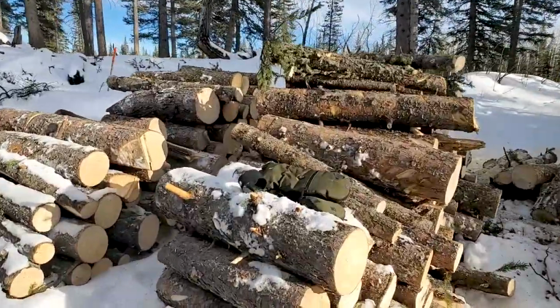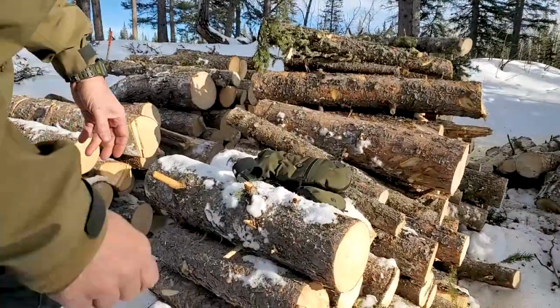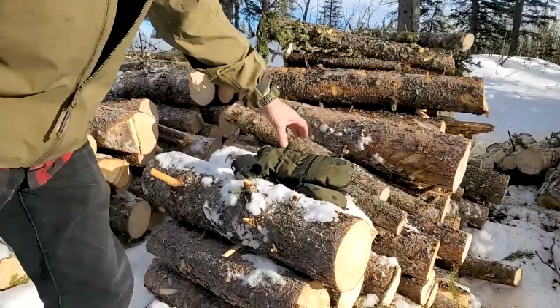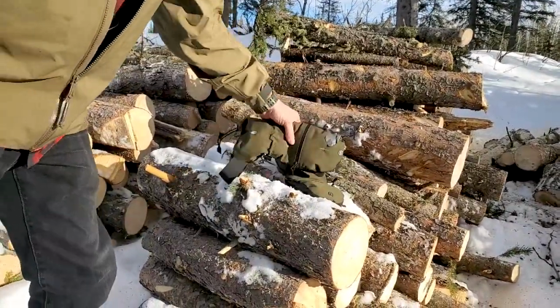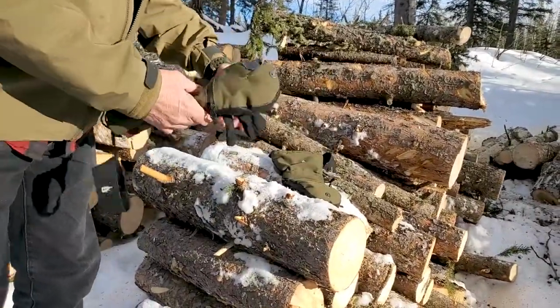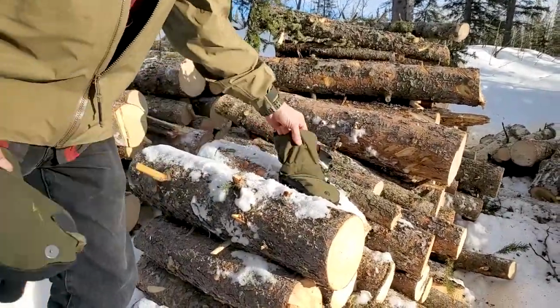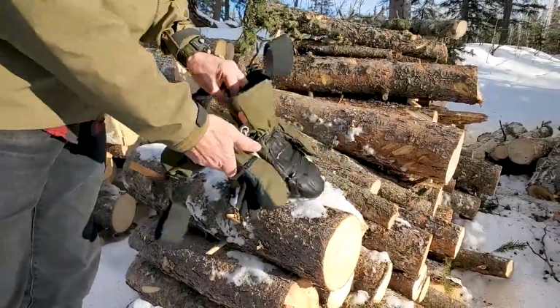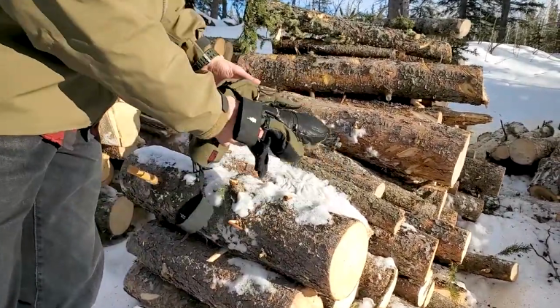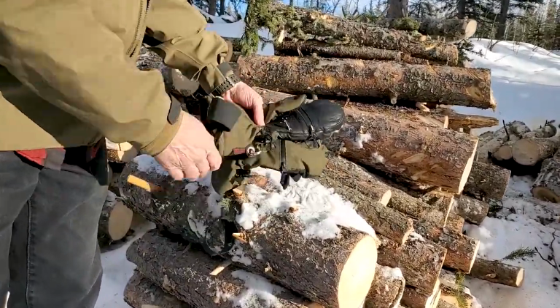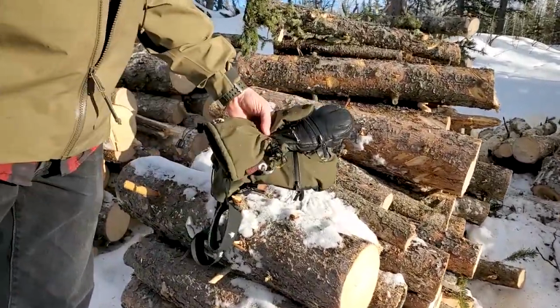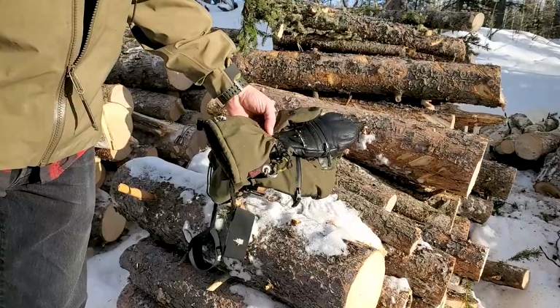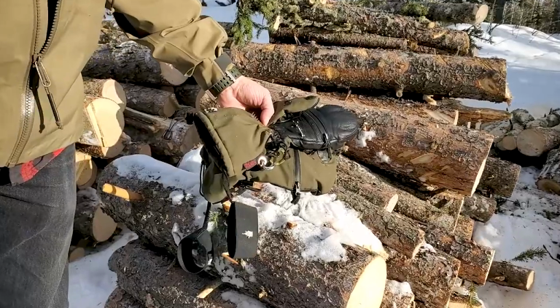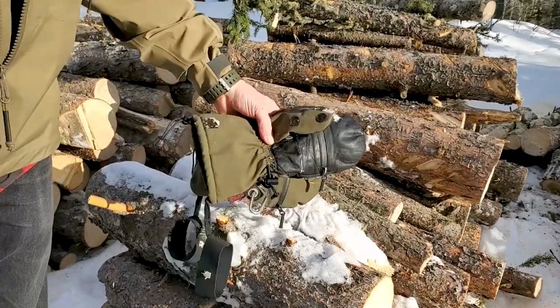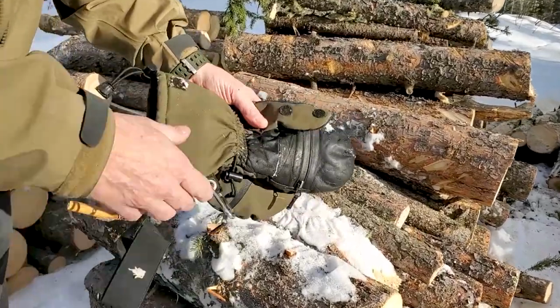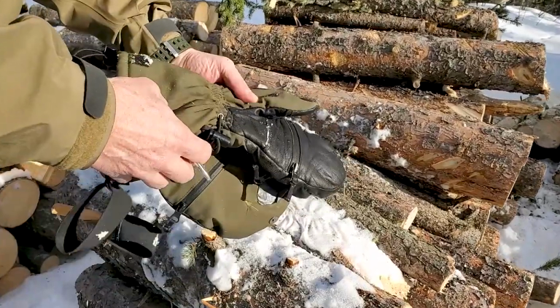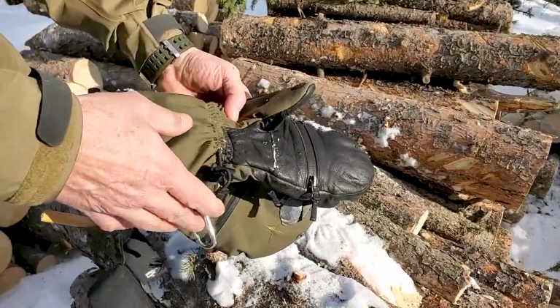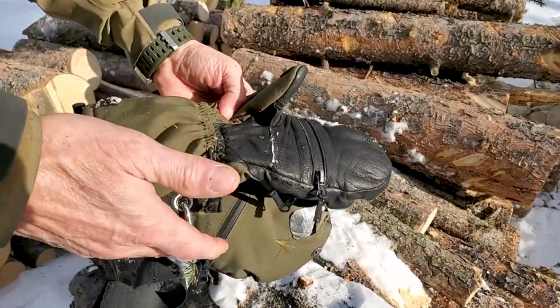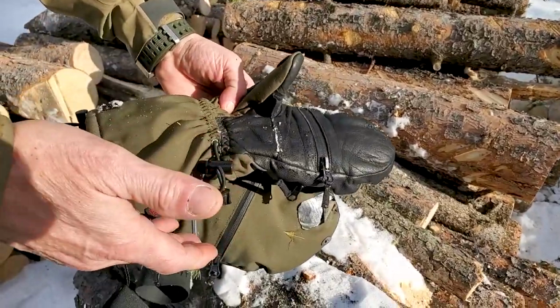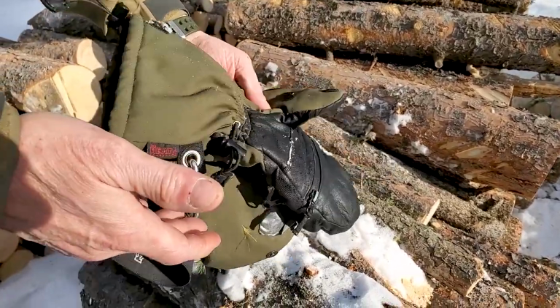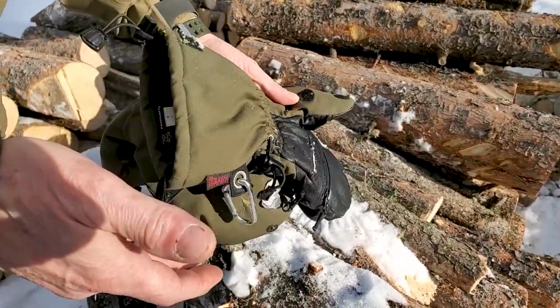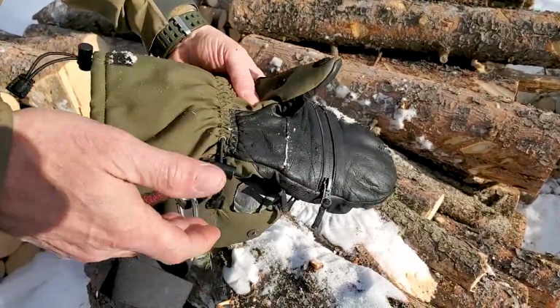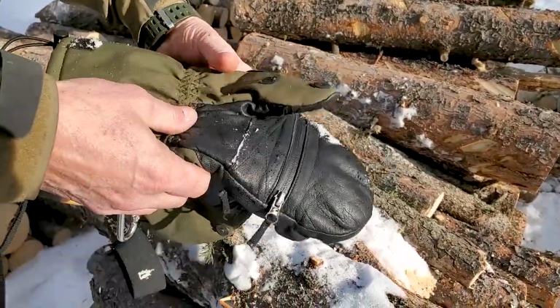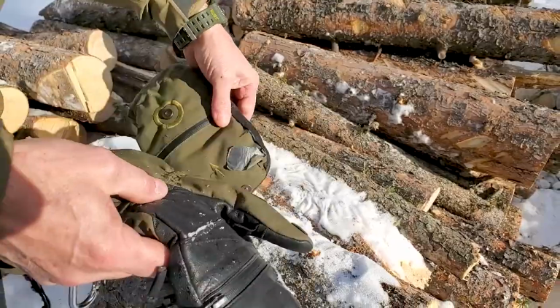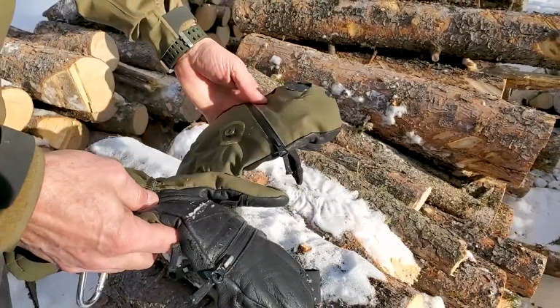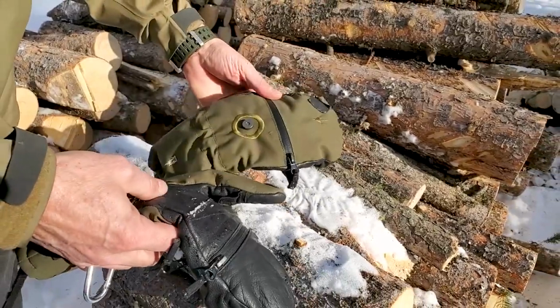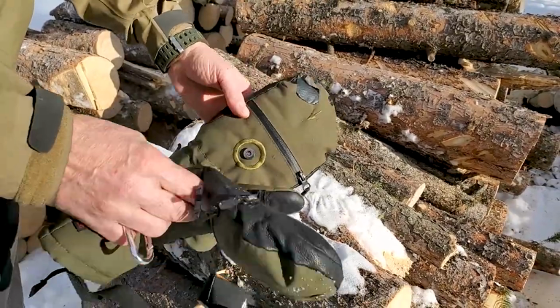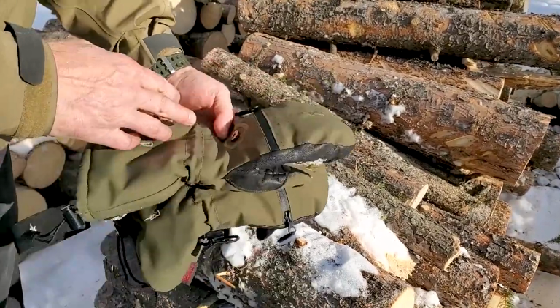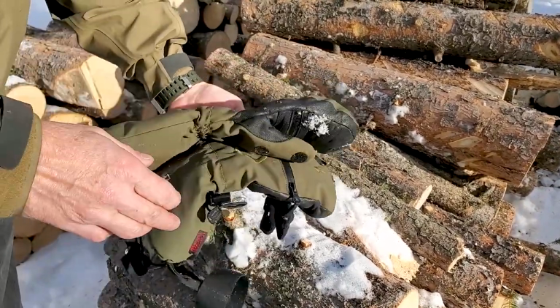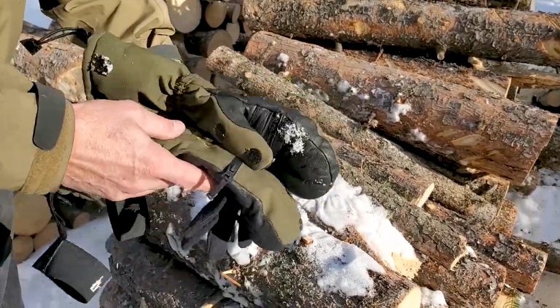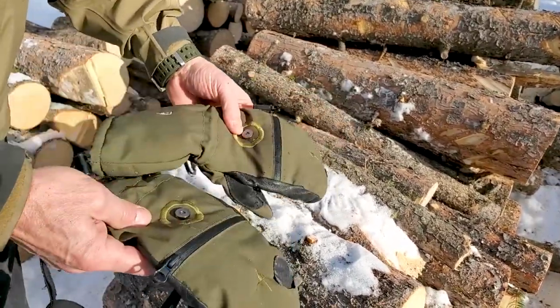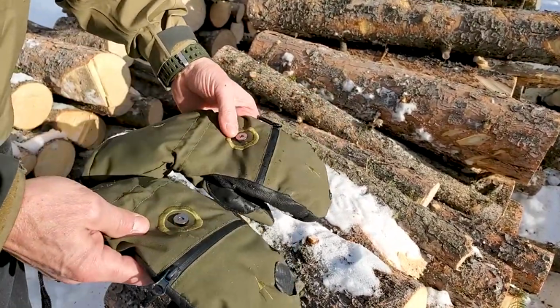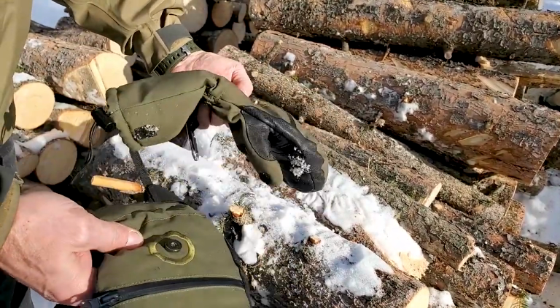I've had these gloves now for about six years. I picked these up about six years ago and I used them for hunting and for photography. These are the Heat 3 smart gloves and they're pretty awesome.